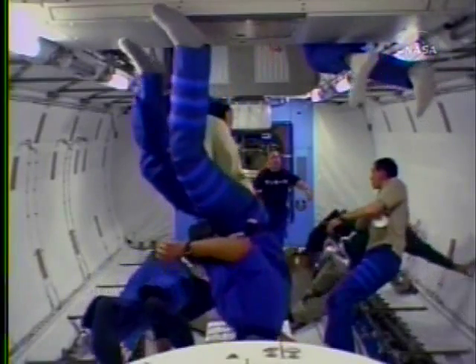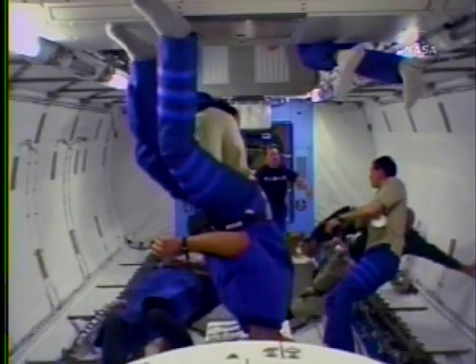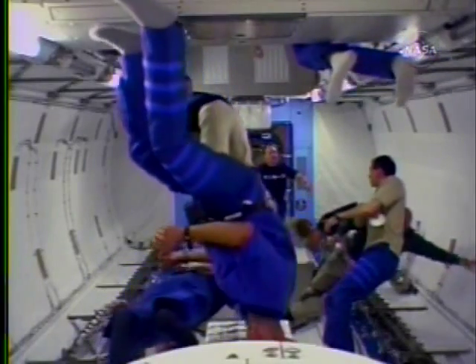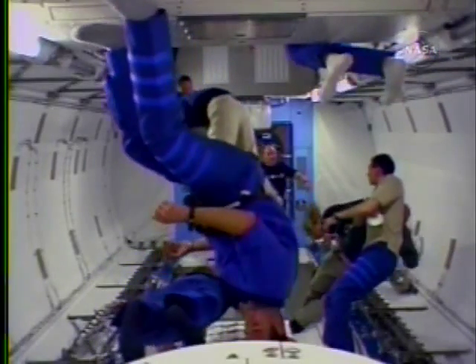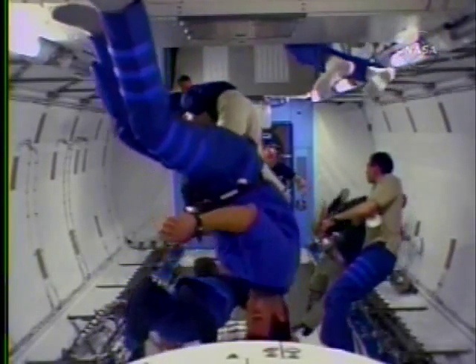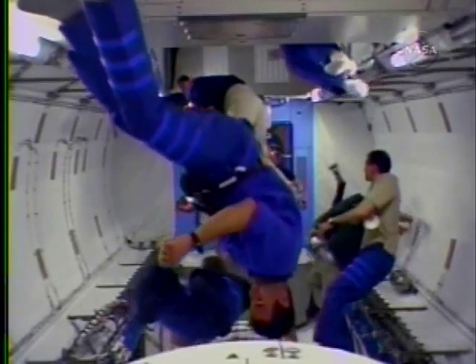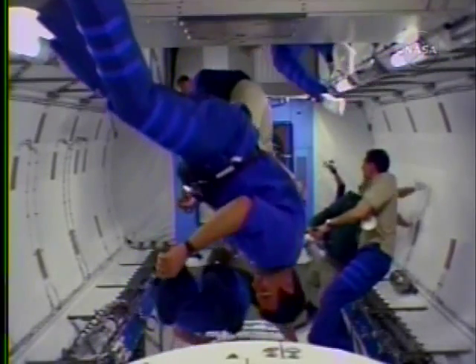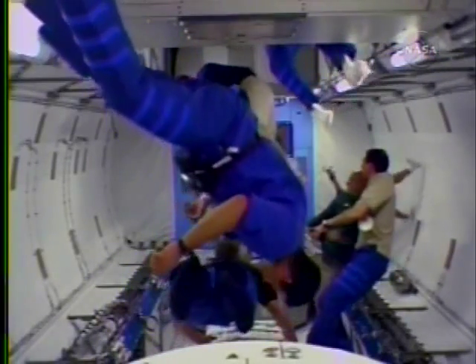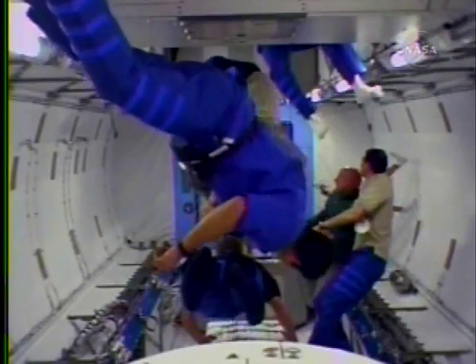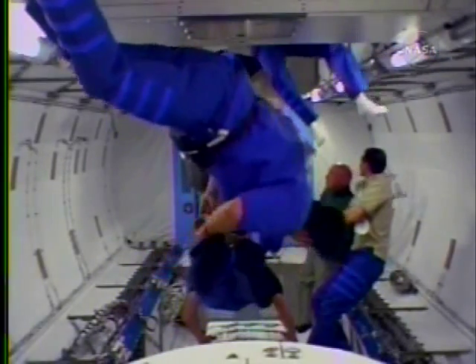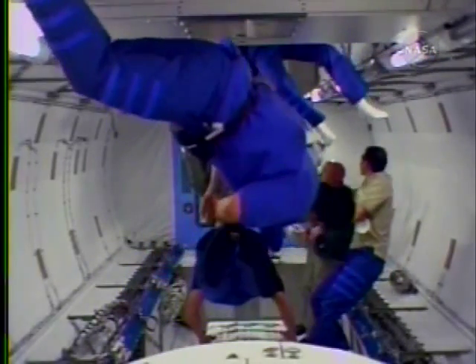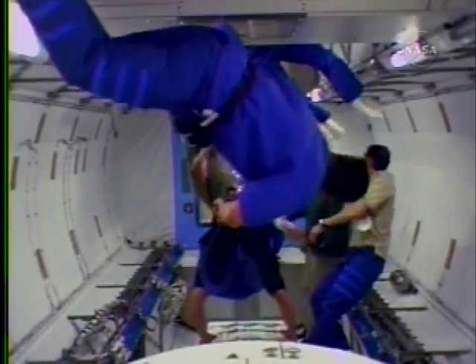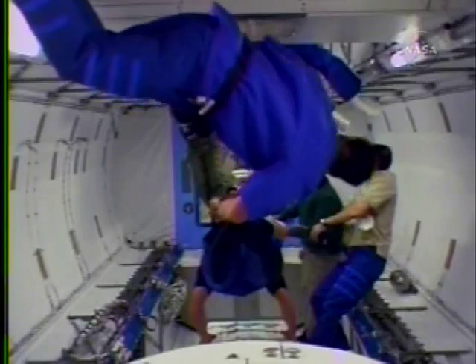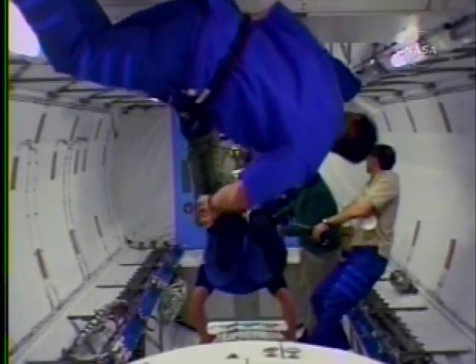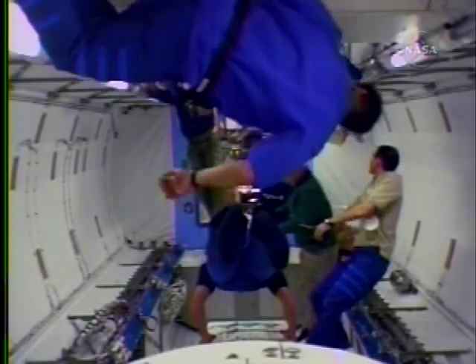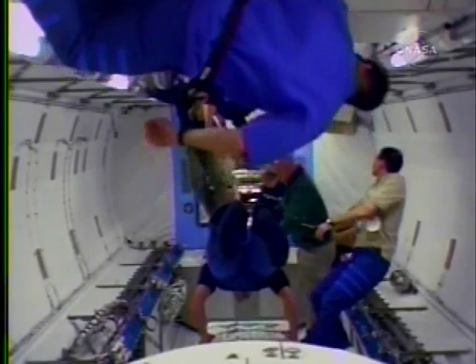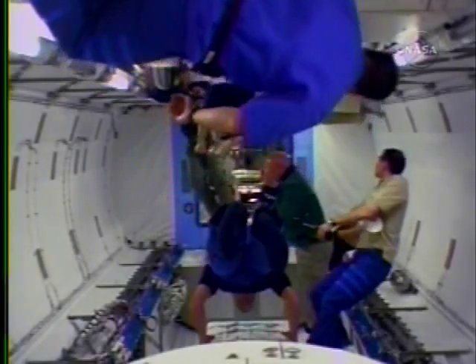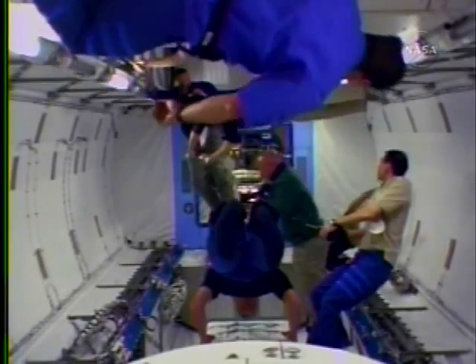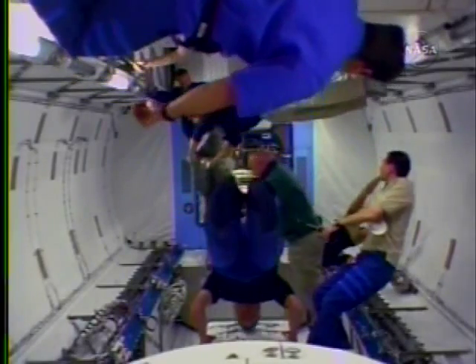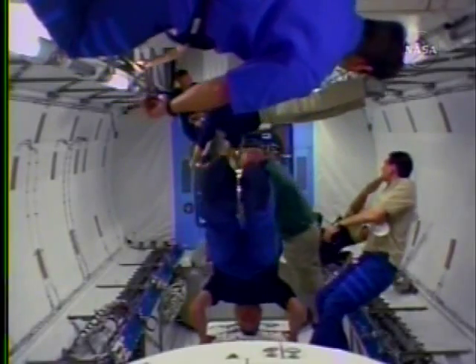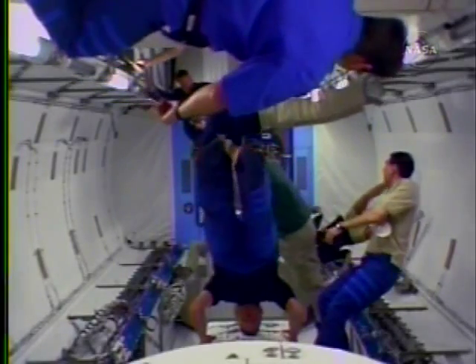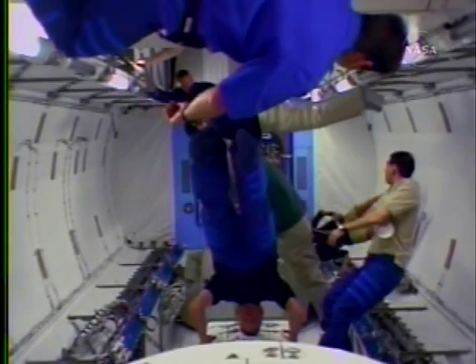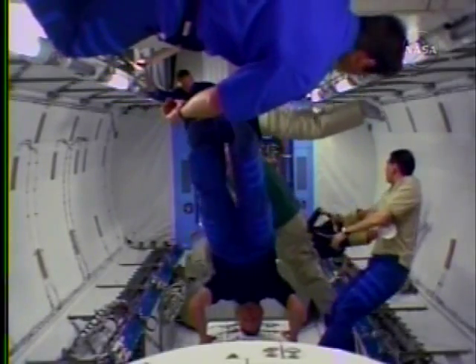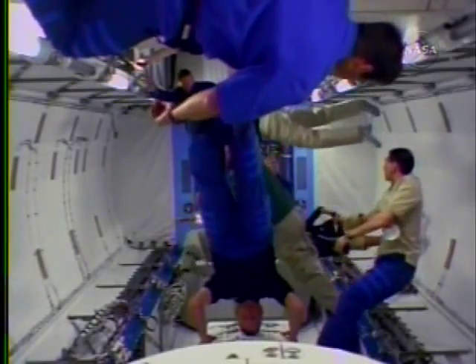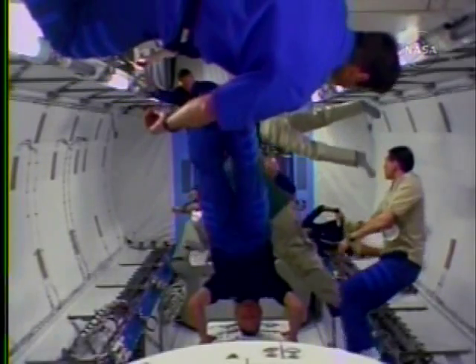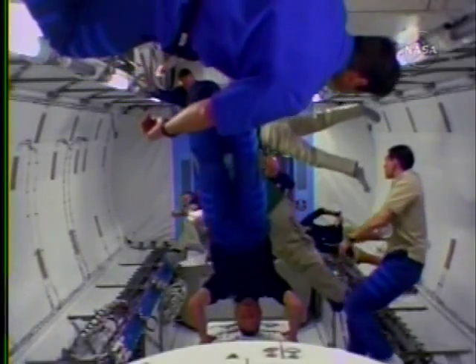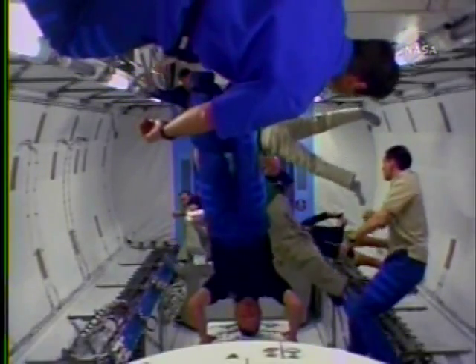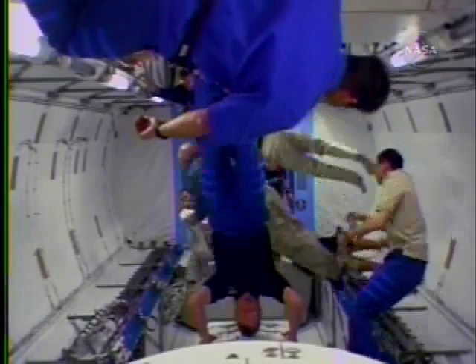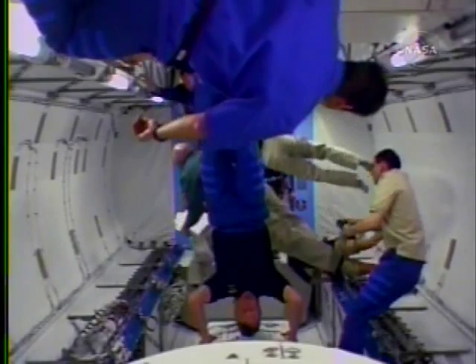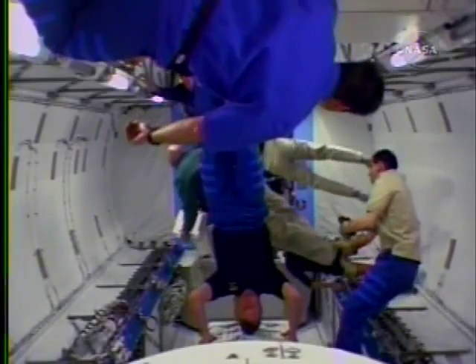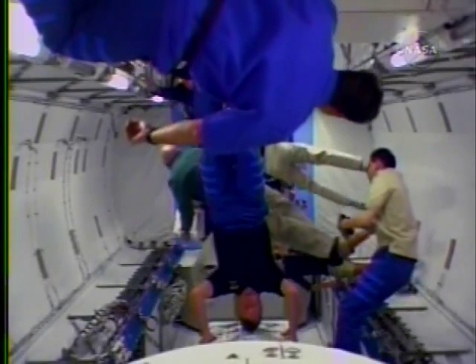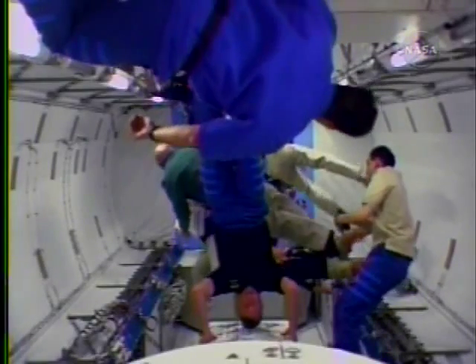The entire laboratory is a little less than 37 feet long and about 14 feet wide, and it's going to be the largest laboratory that the station has on orbit.